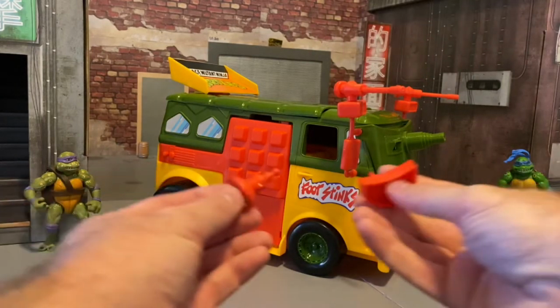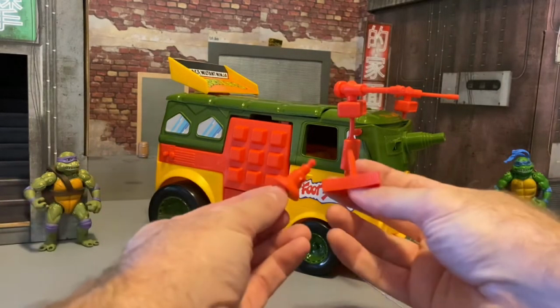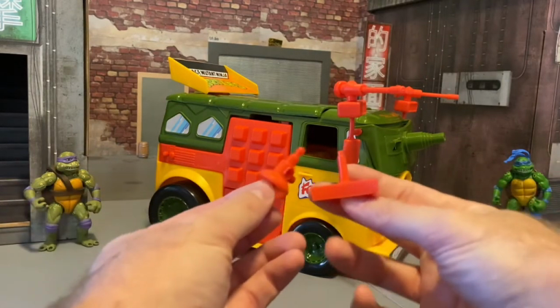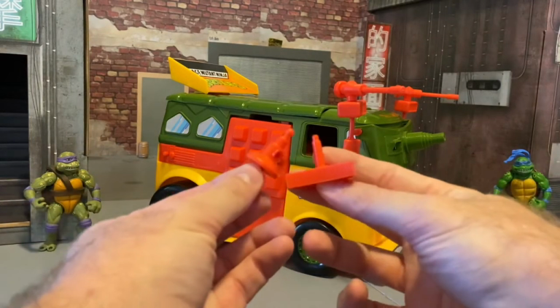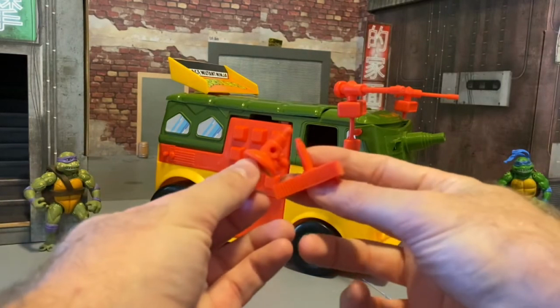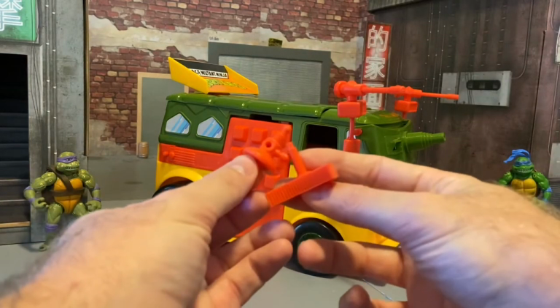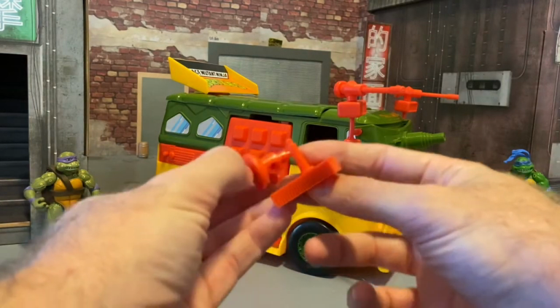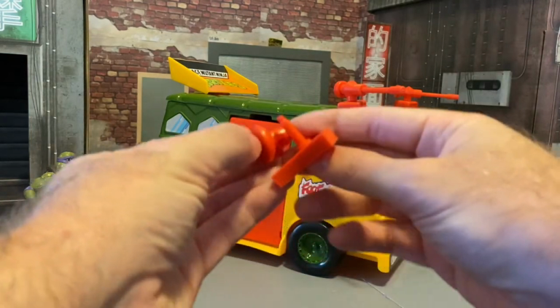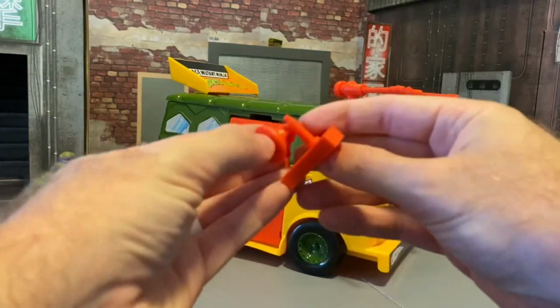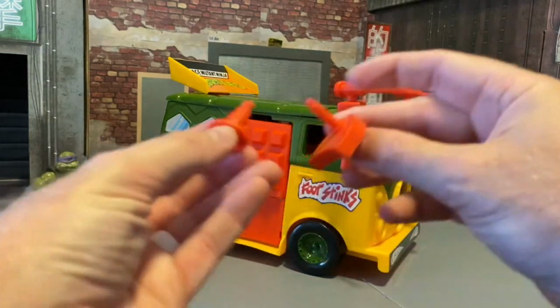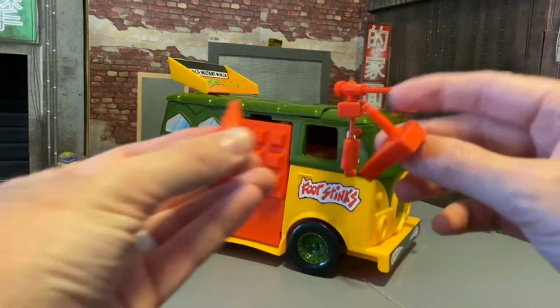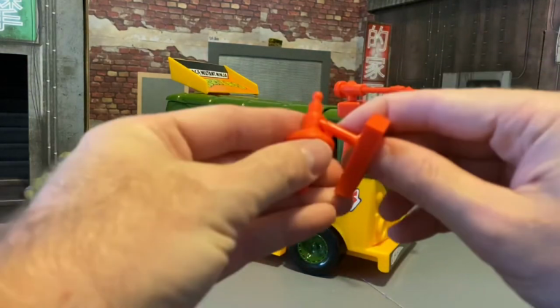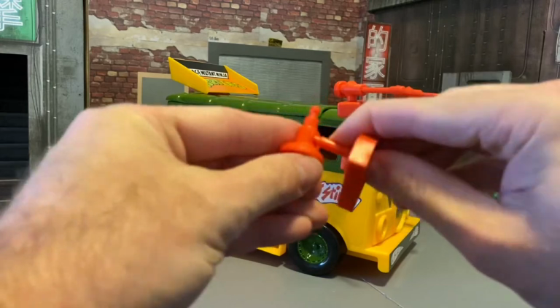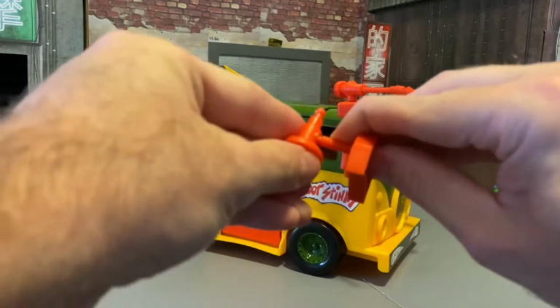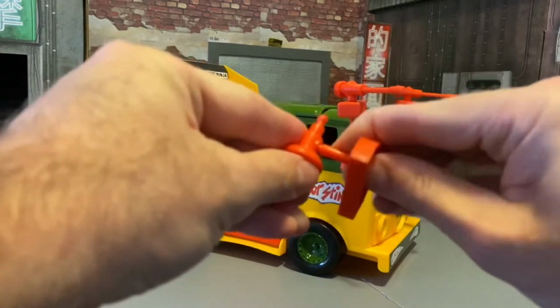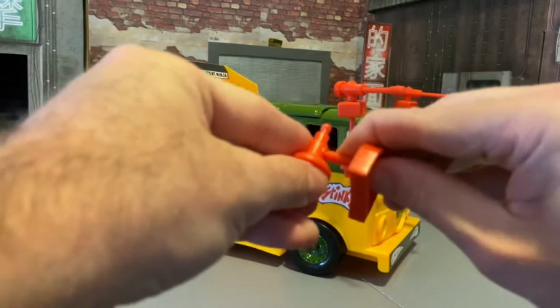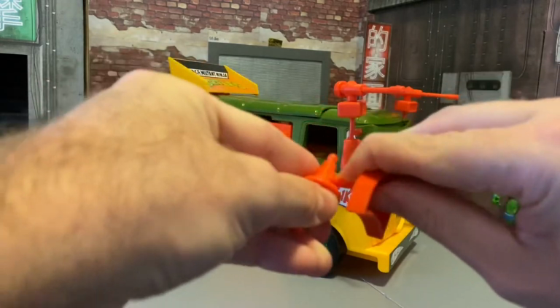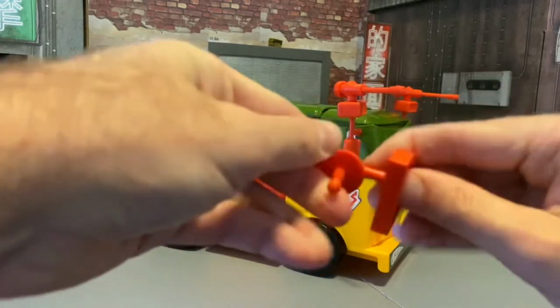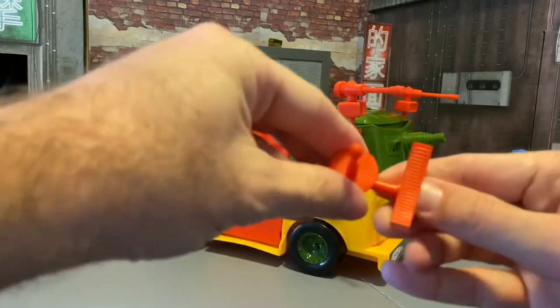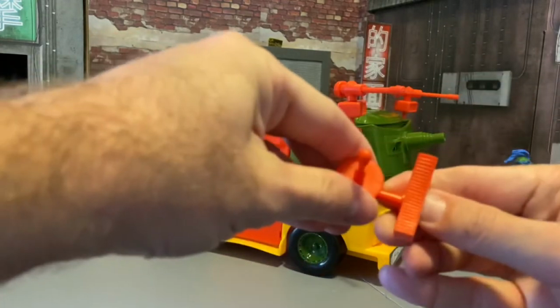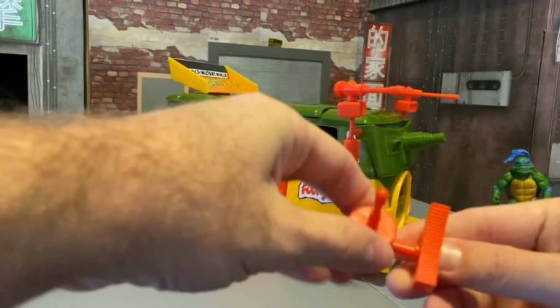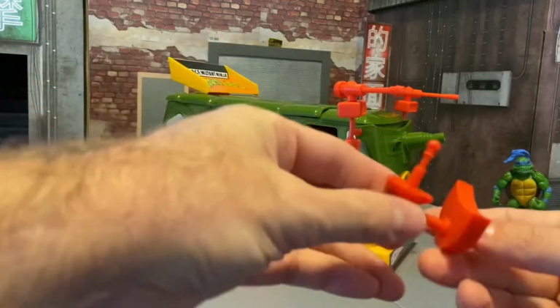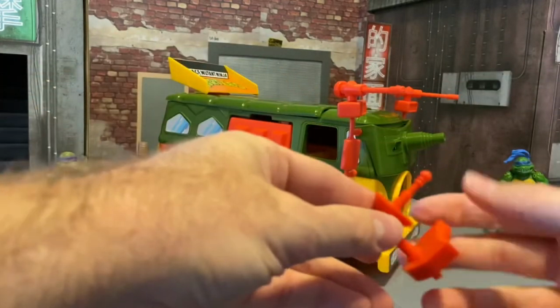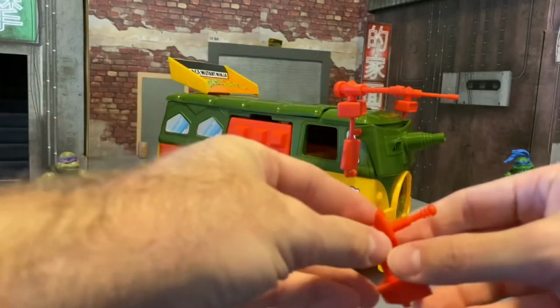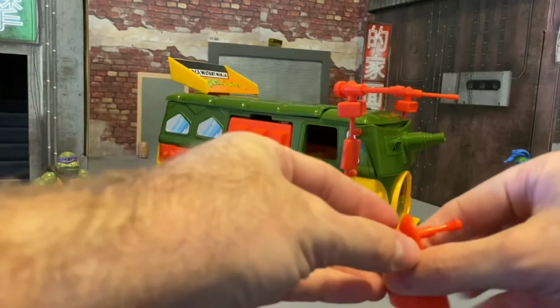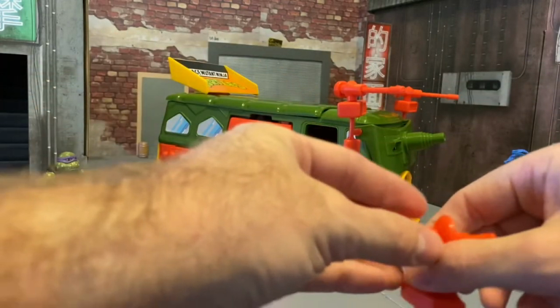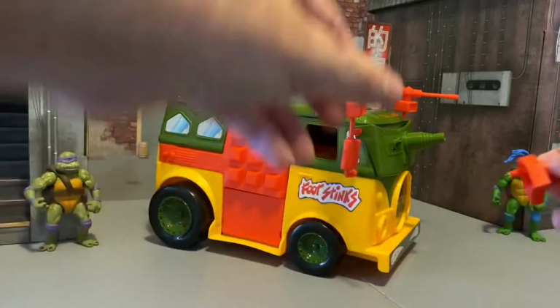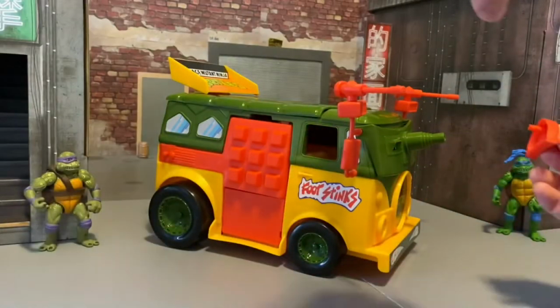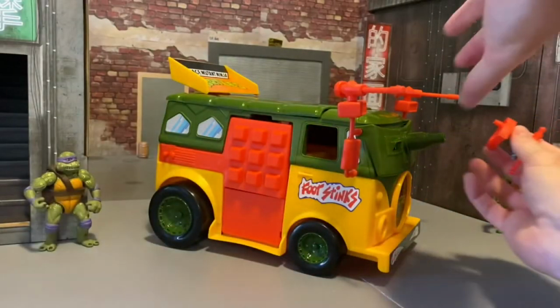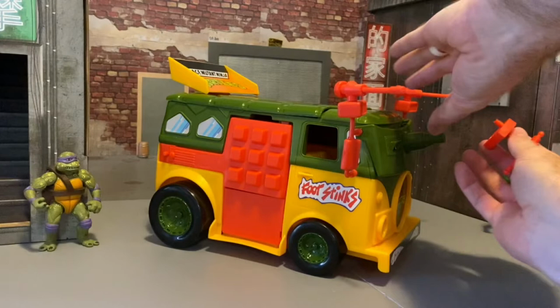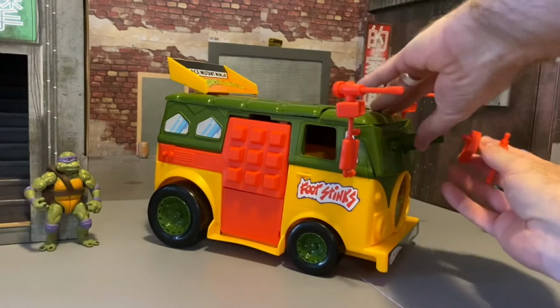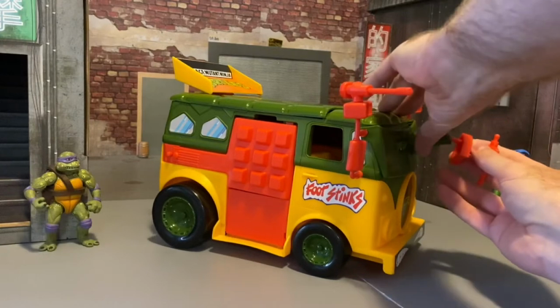Then we've got the little guy that goes on the top. It comes in two pieces — you just snap those two together and then plug it in.